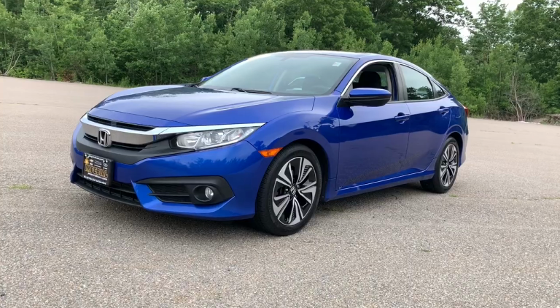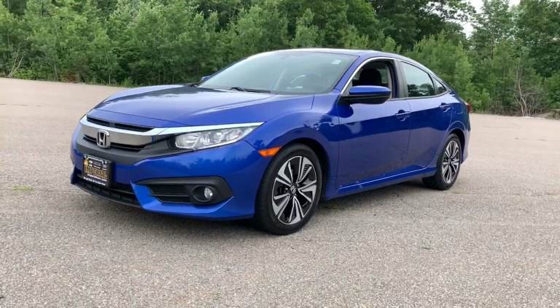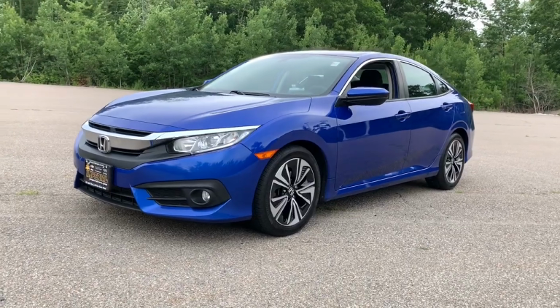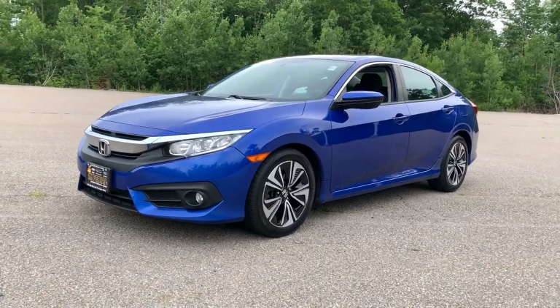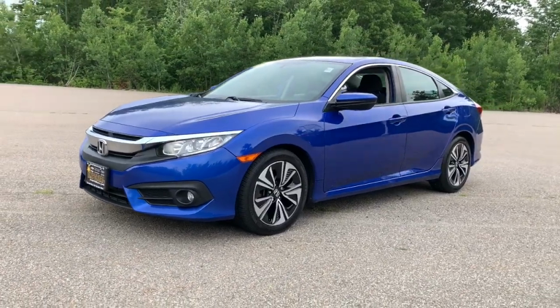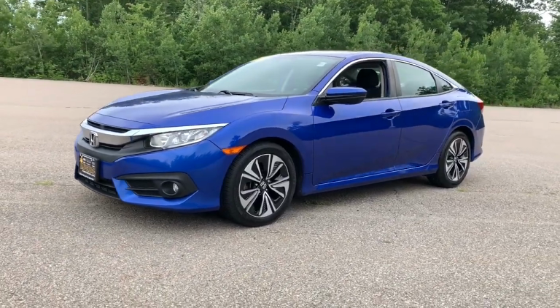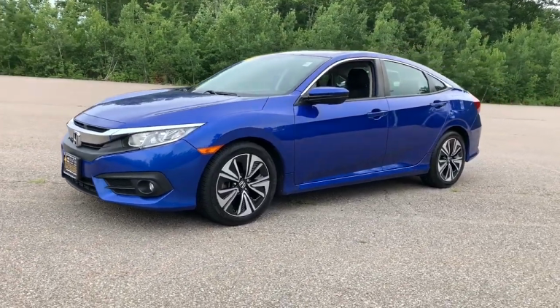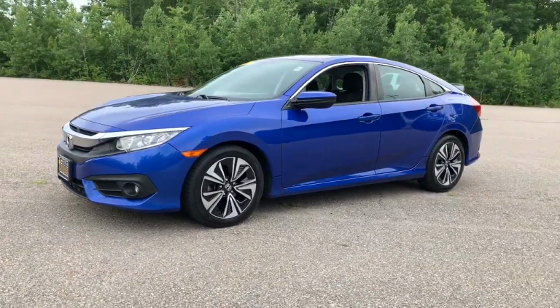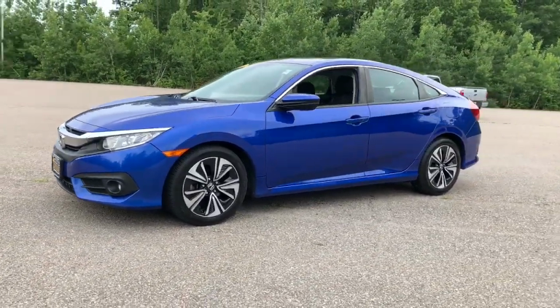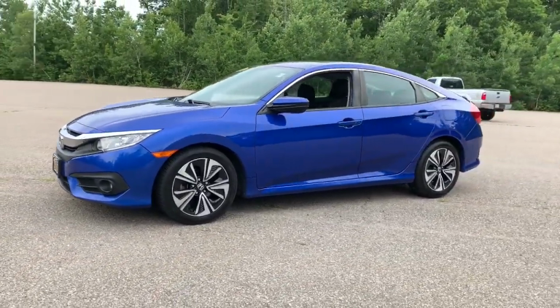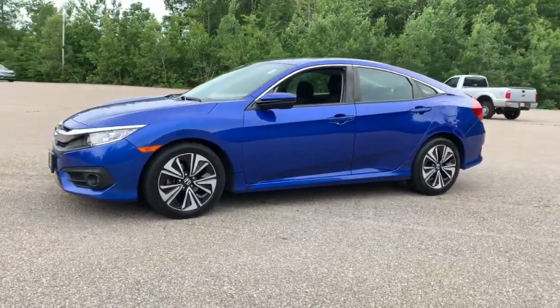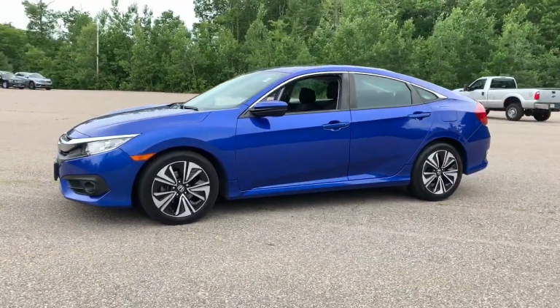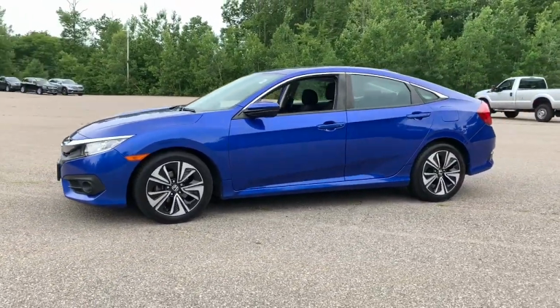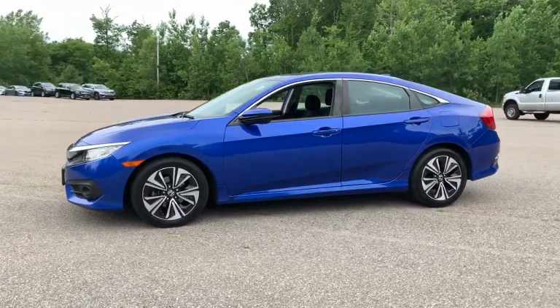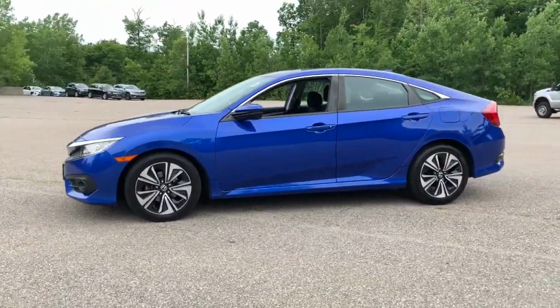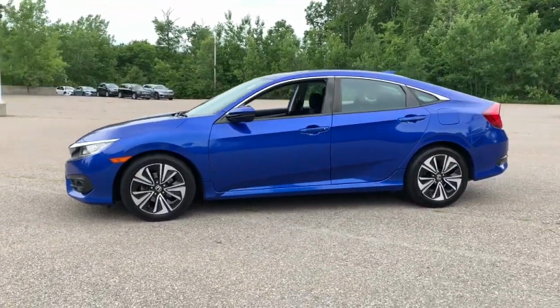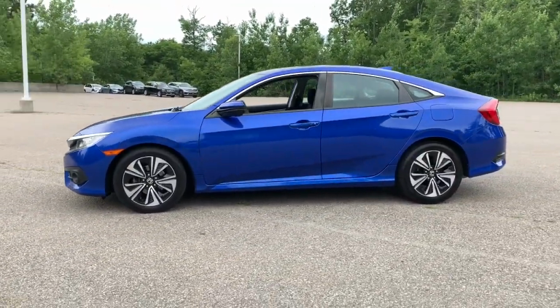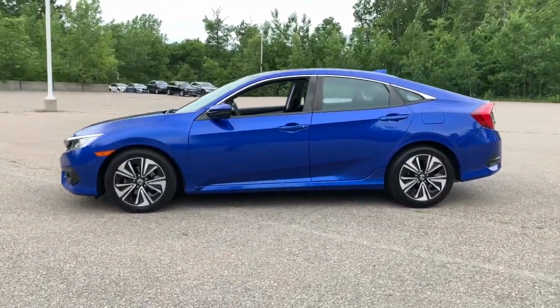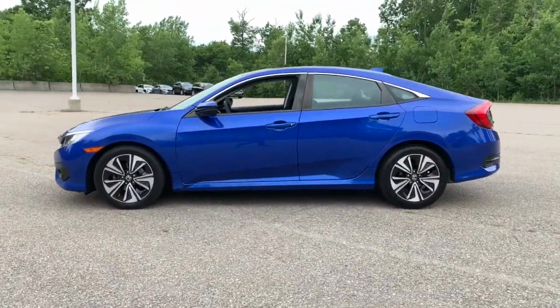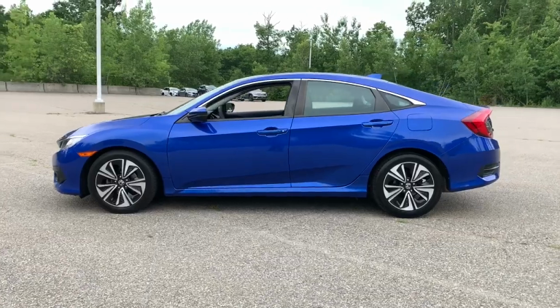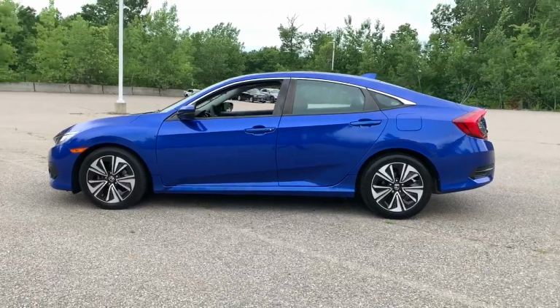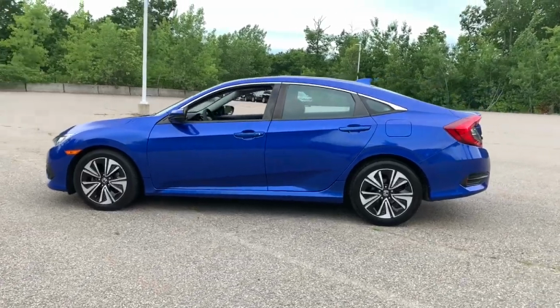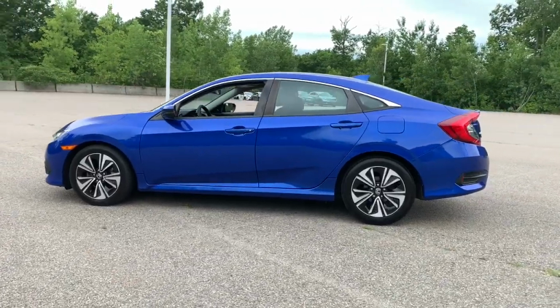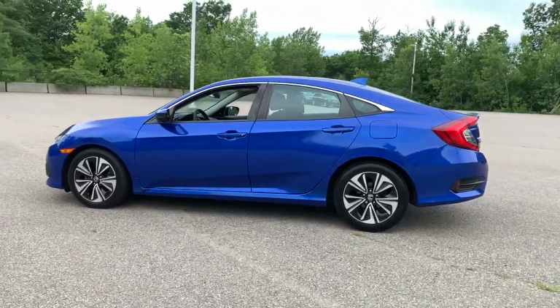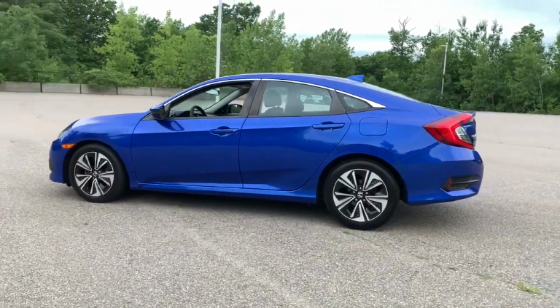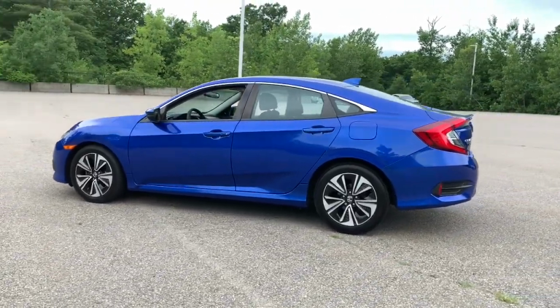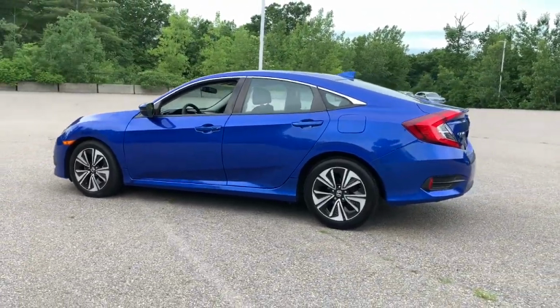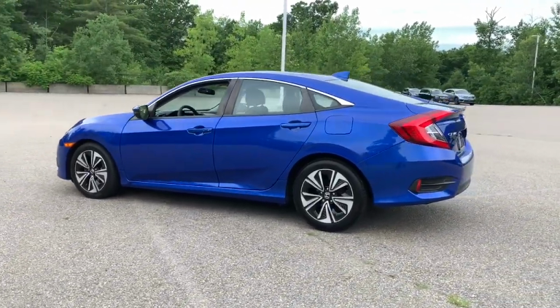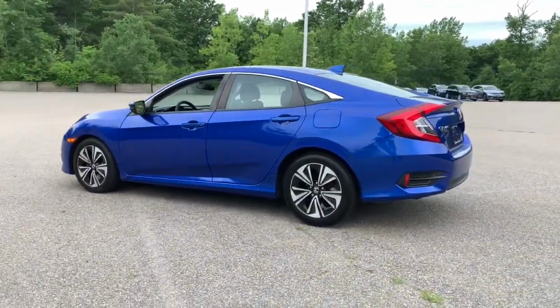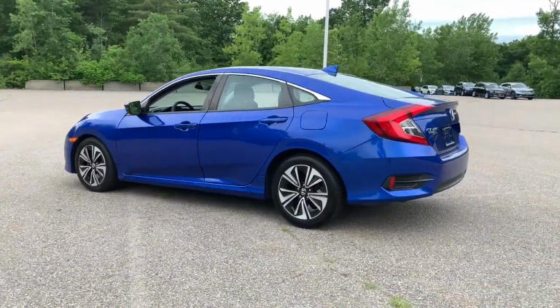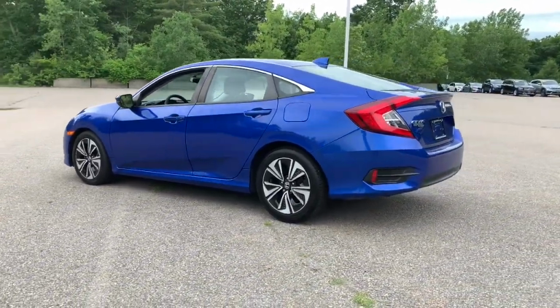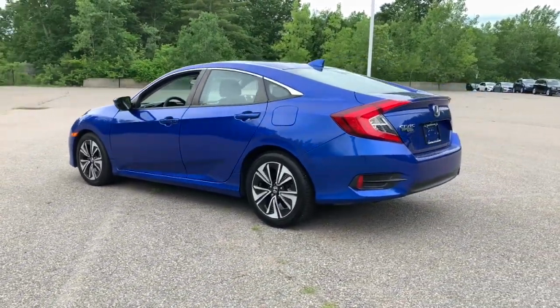Get into the 2016 Honda Civic. This vehicle still has fewer than 90,000 miles on the clock, so it won't last long.